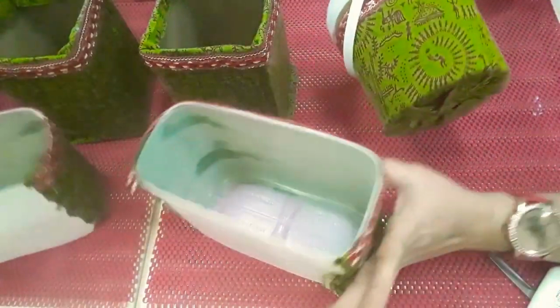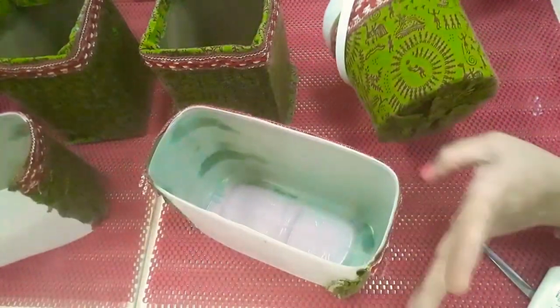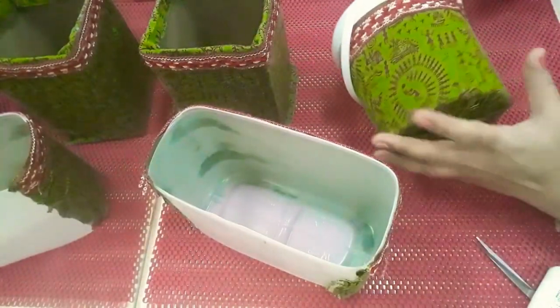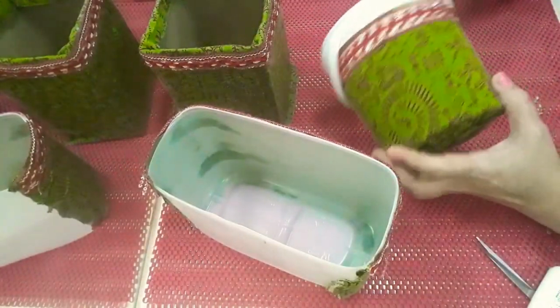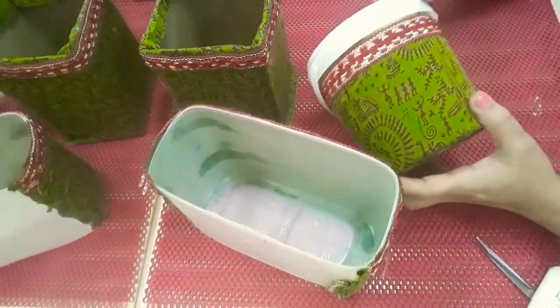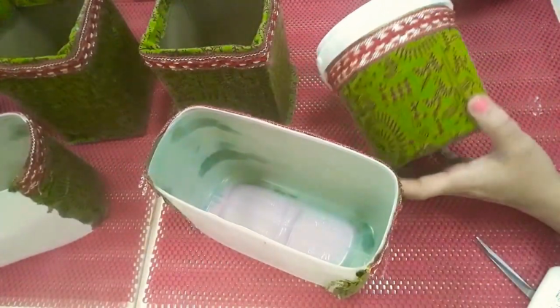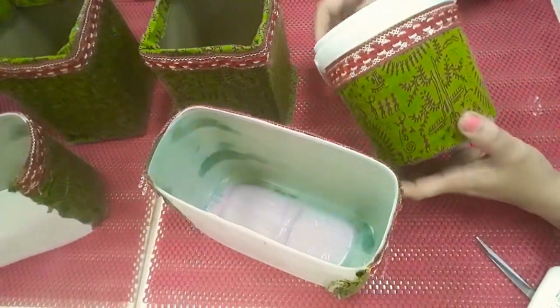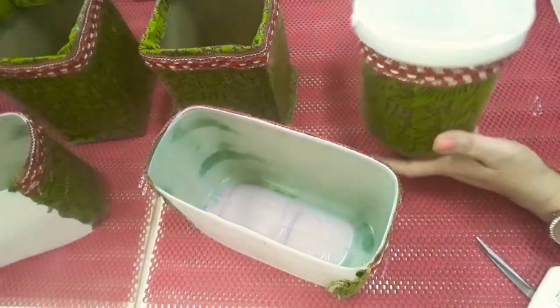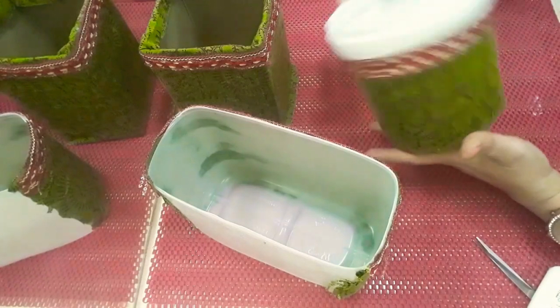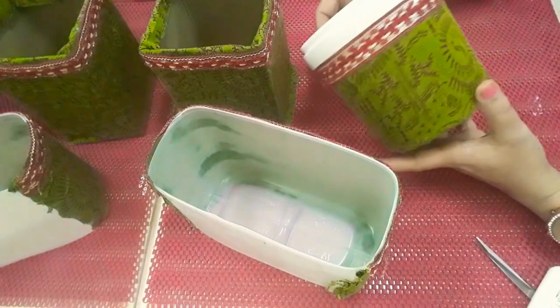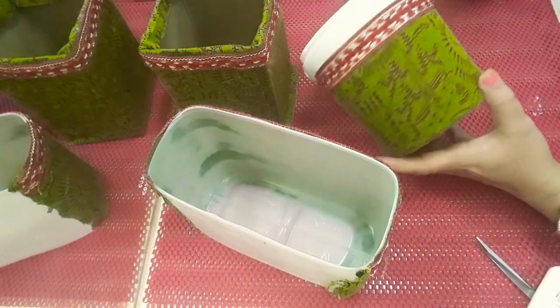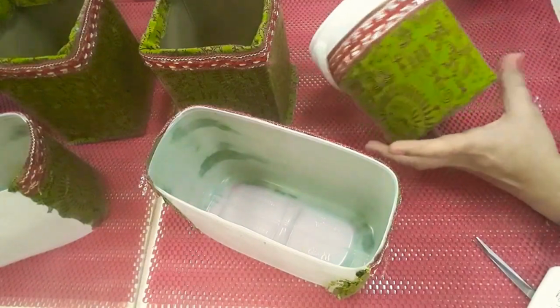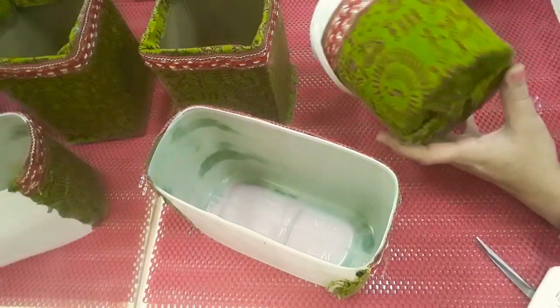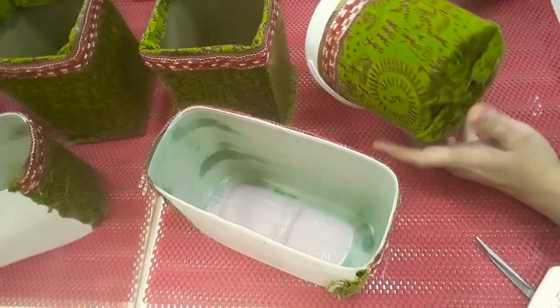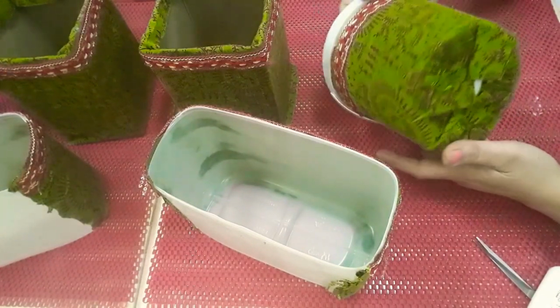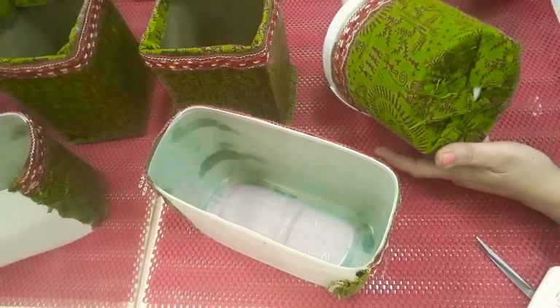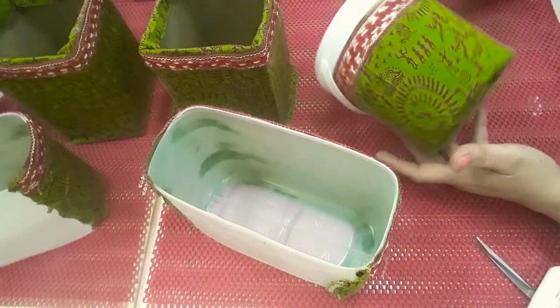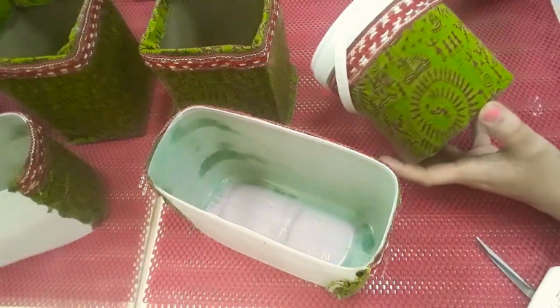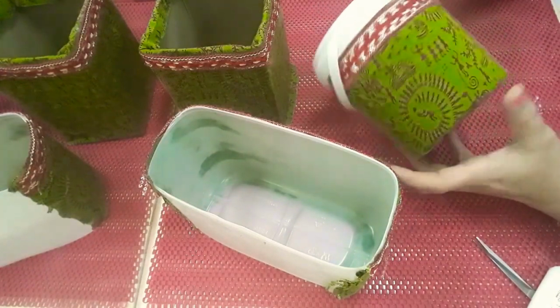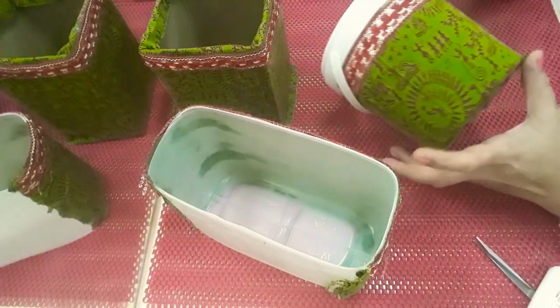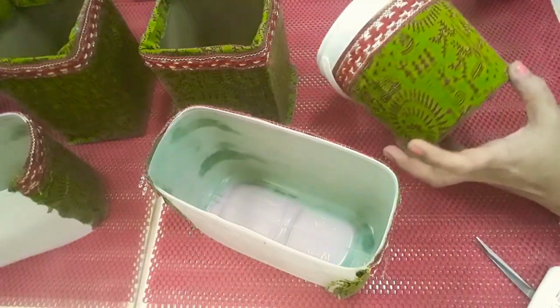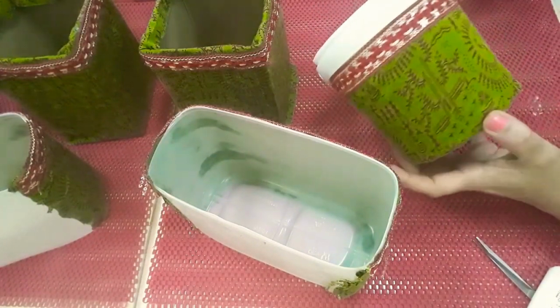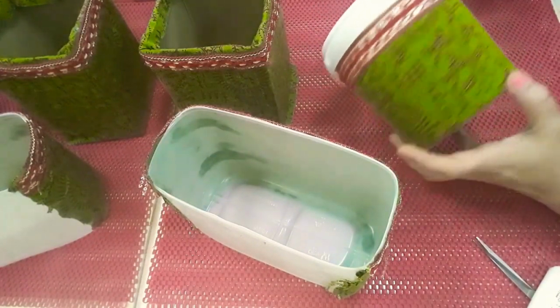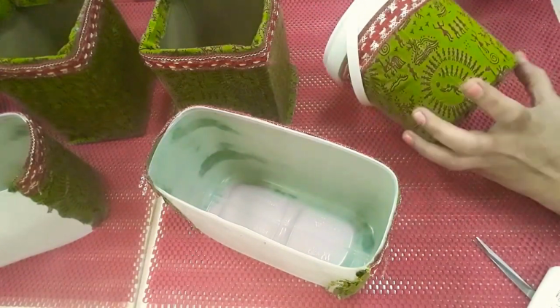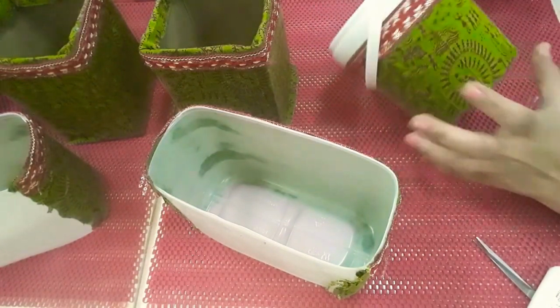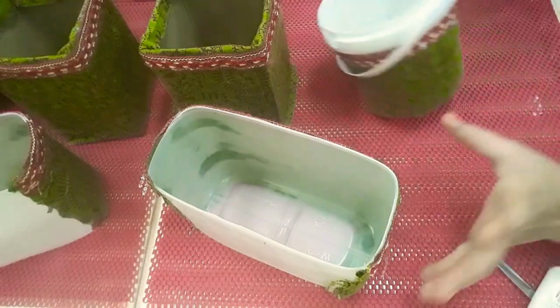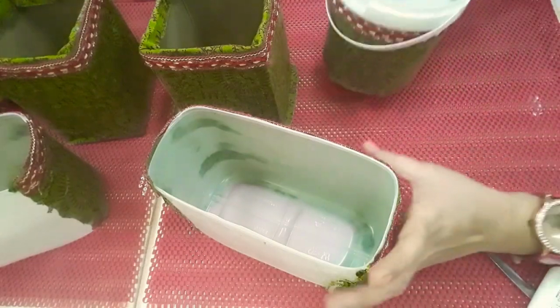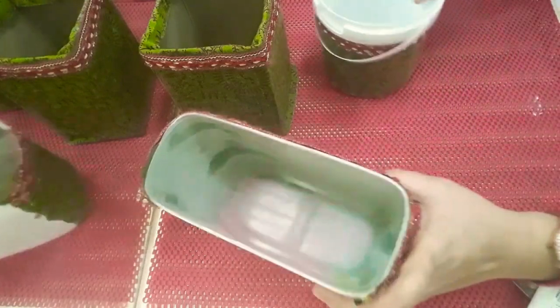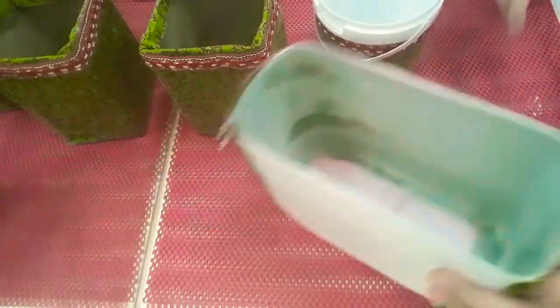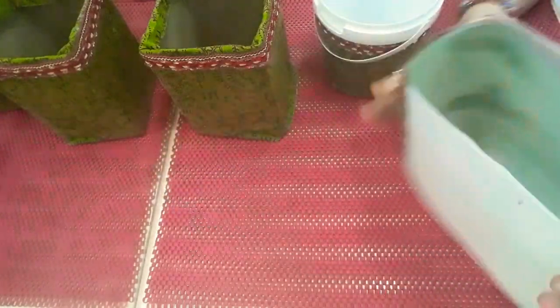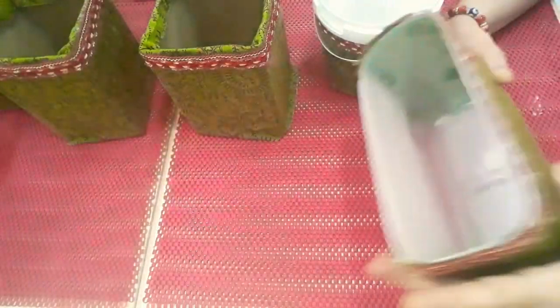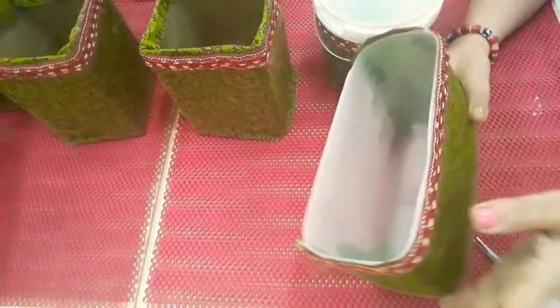This is a DIY box organizer. I have put lace on the cloth and attached it. This is an organizer.